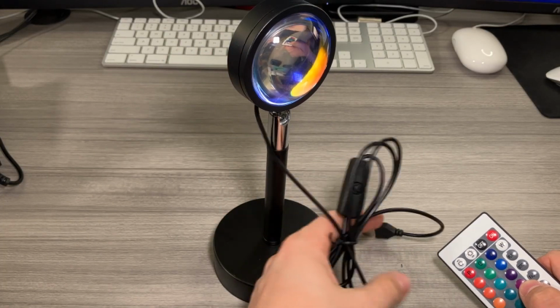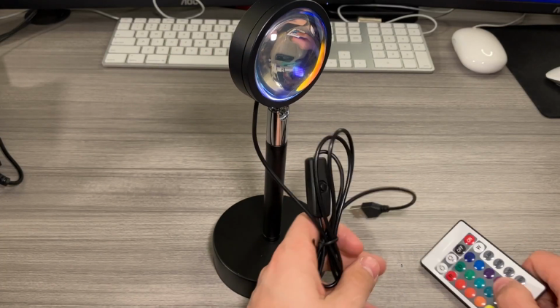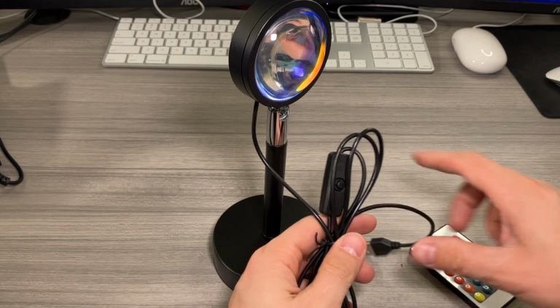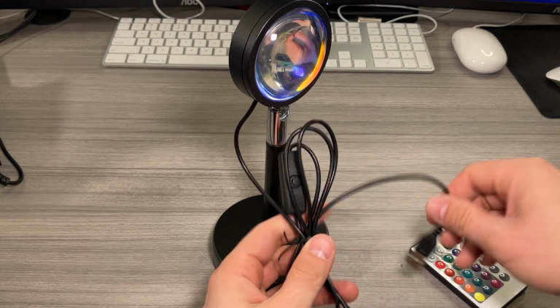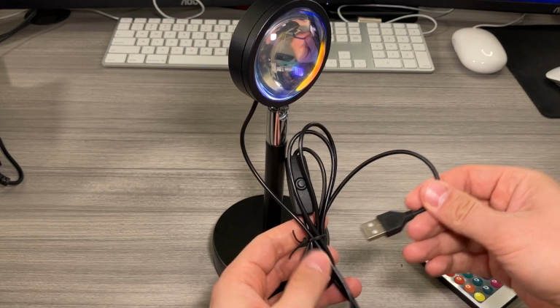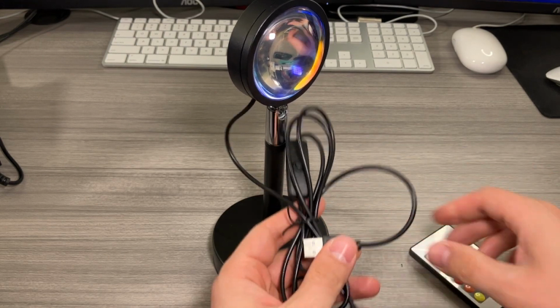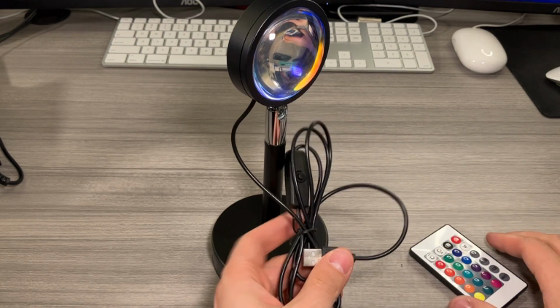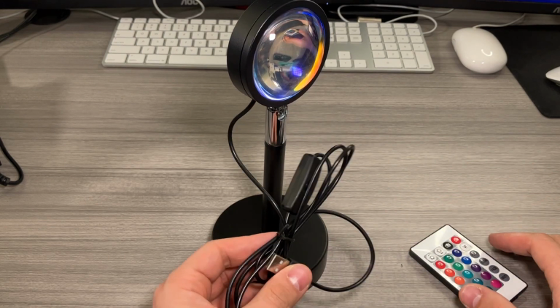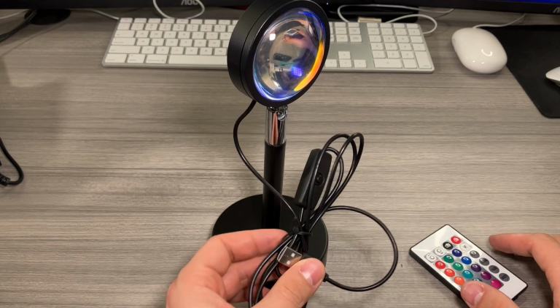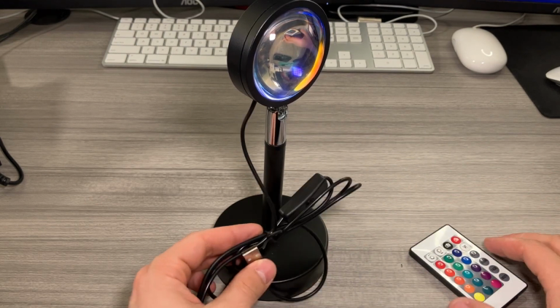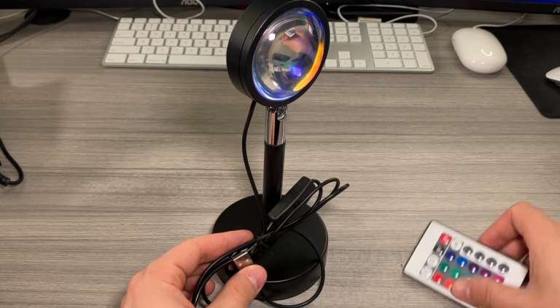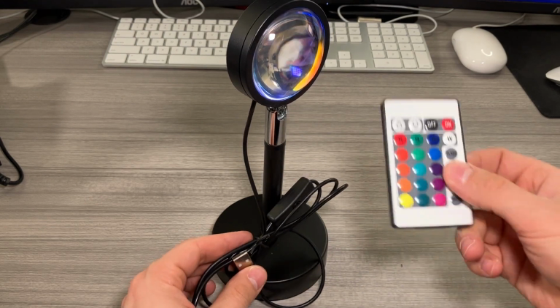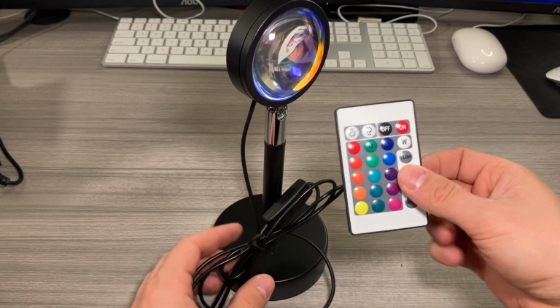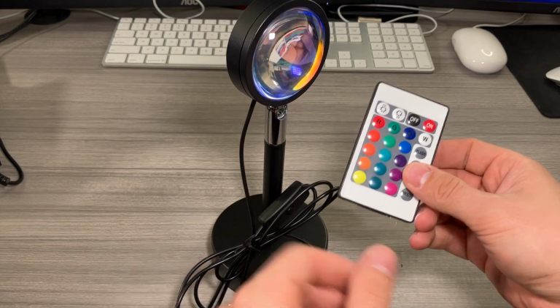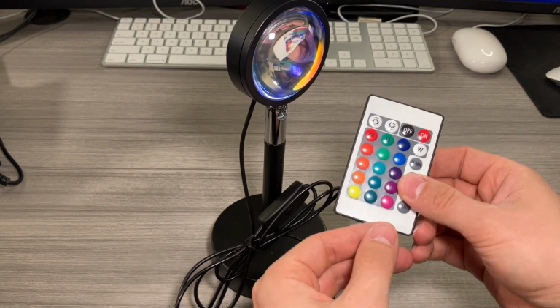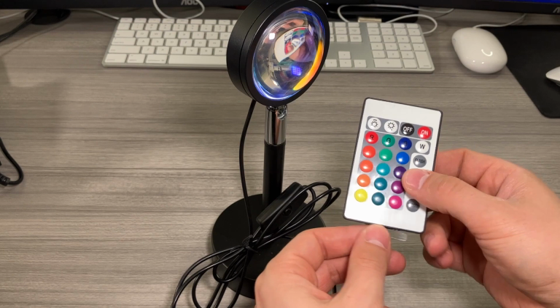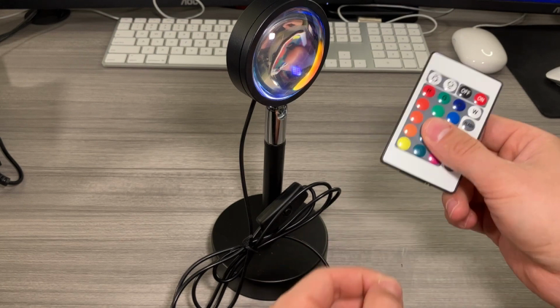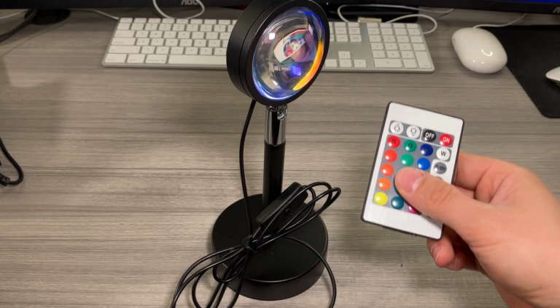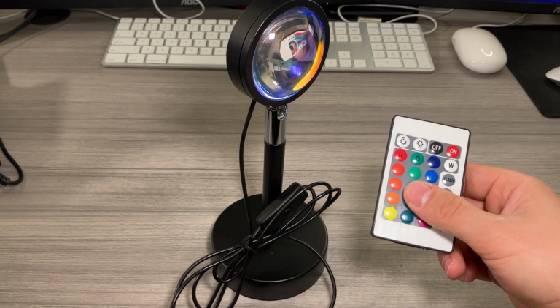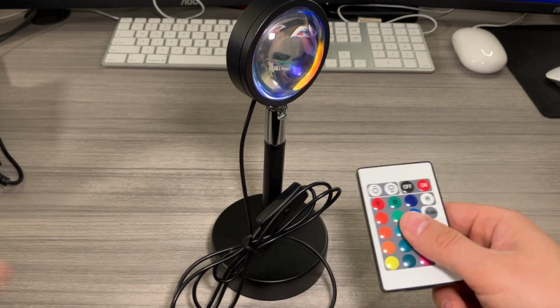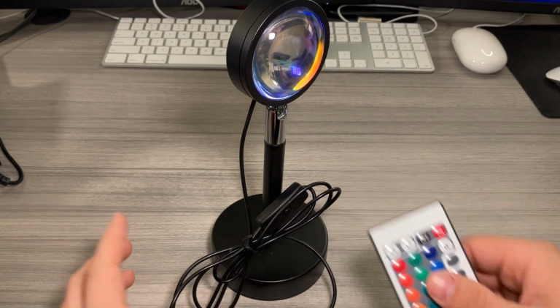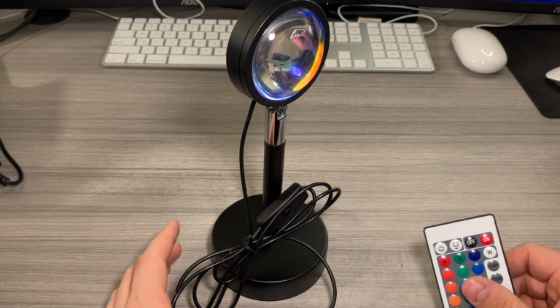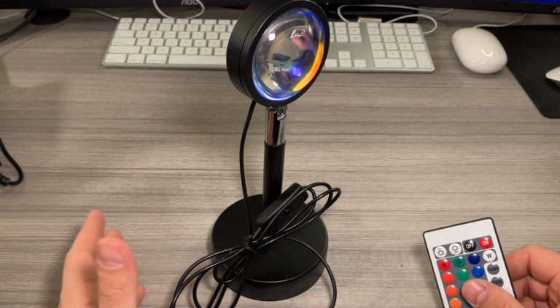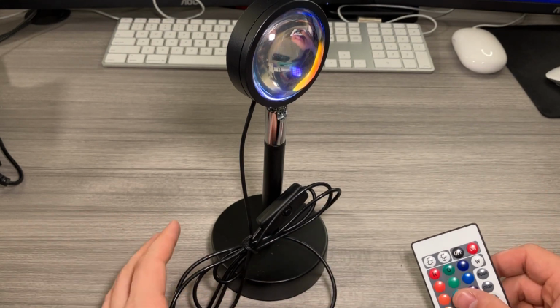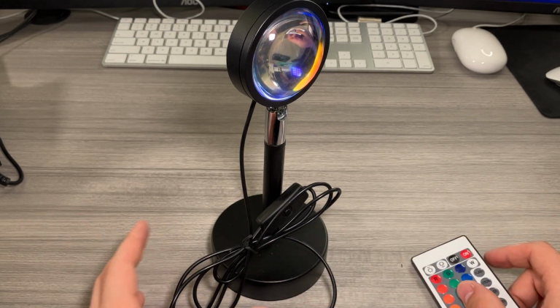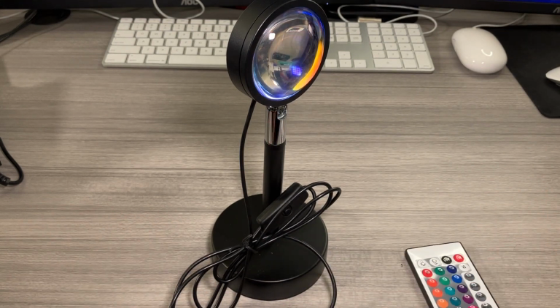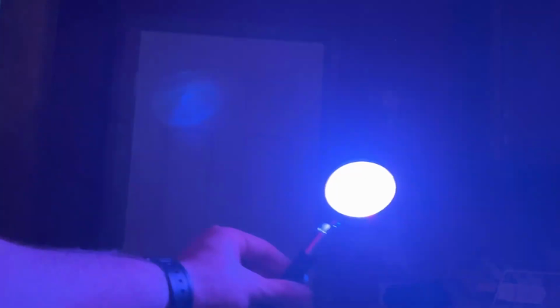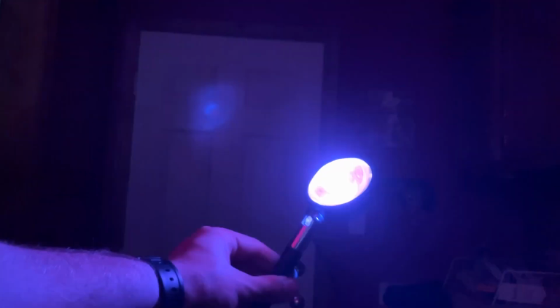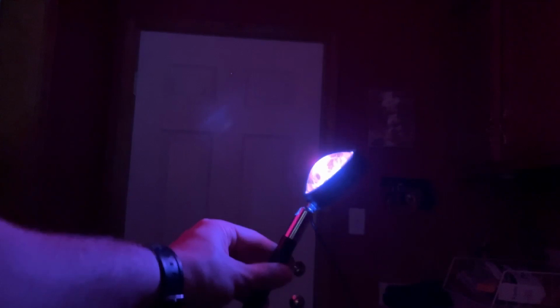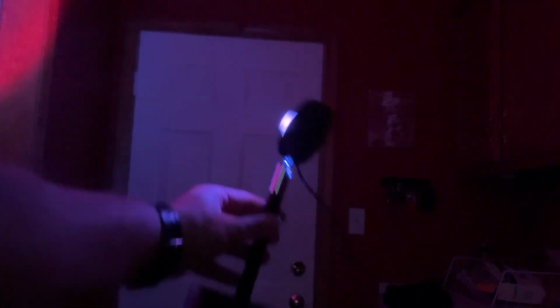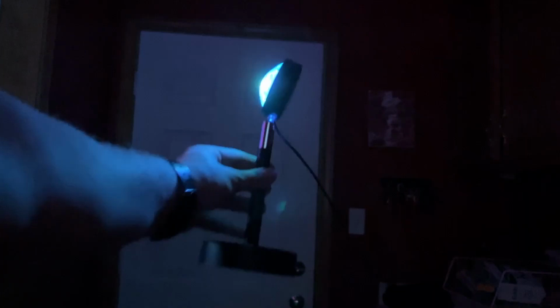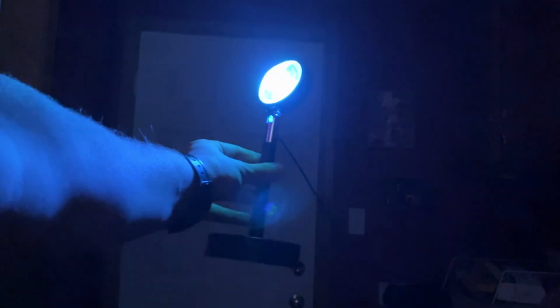The lamp and the USB power cord are included, so you will need an adapter — the adapter is not included. You do get the remote; pull out the safety tab to activate the battery. Let's set this up in the dark and show you what it looks like. So this is what the lamp looks like when it's plugged in and turned on.